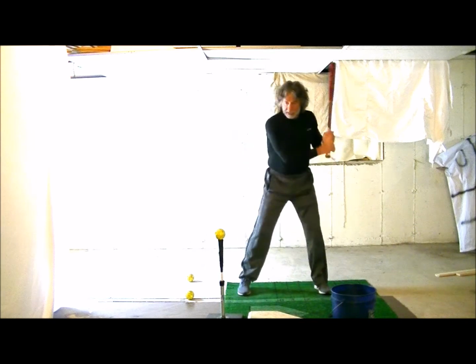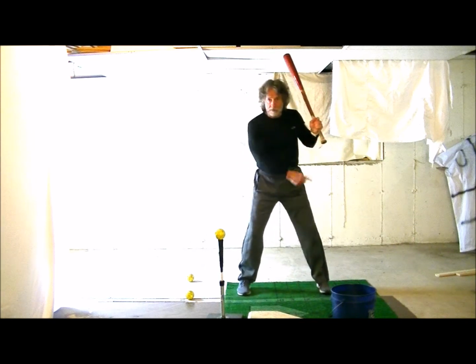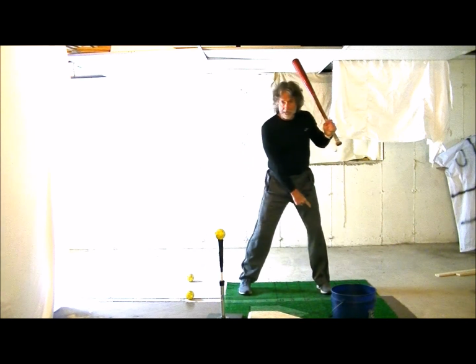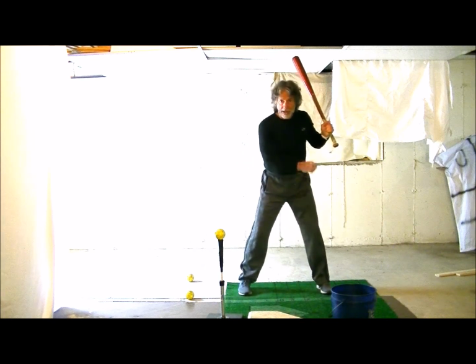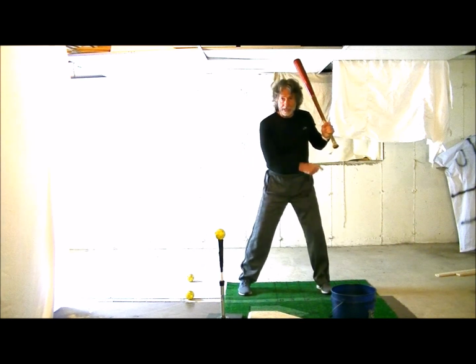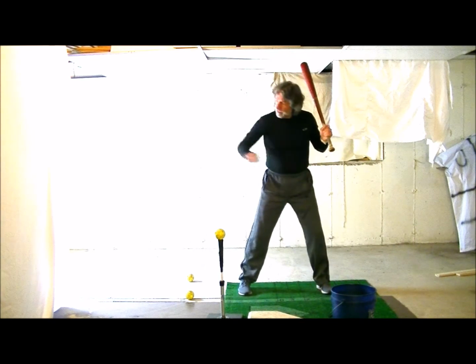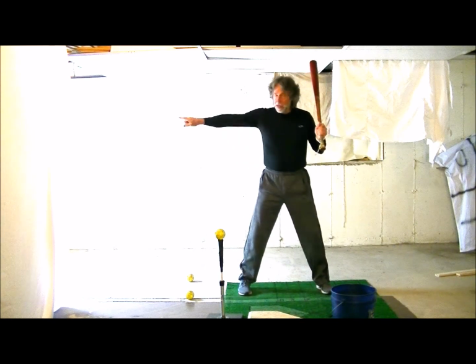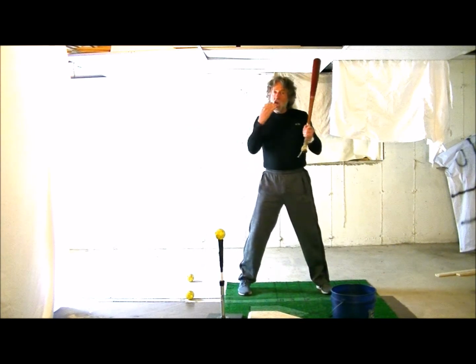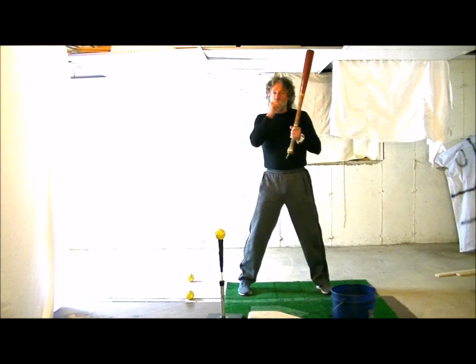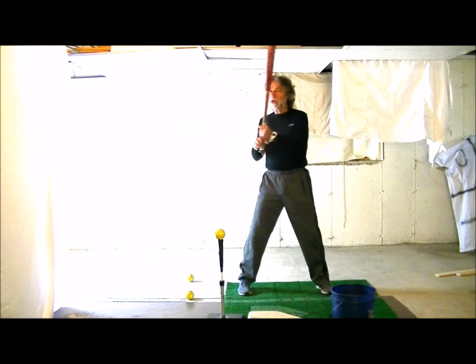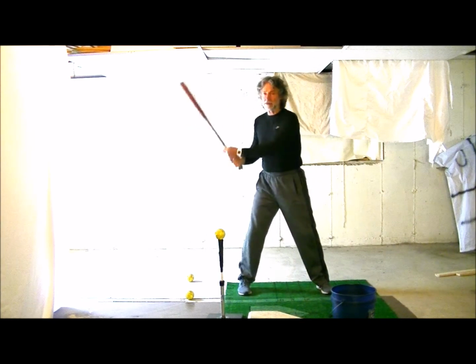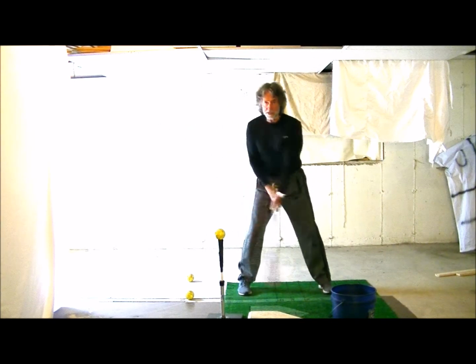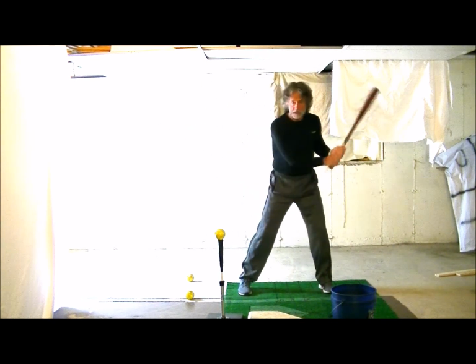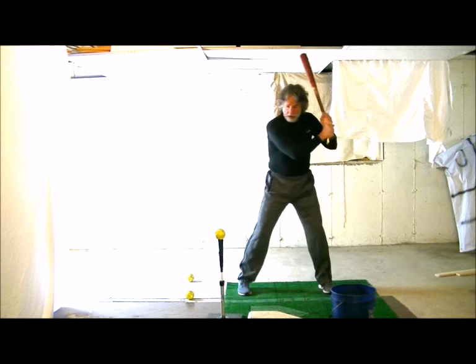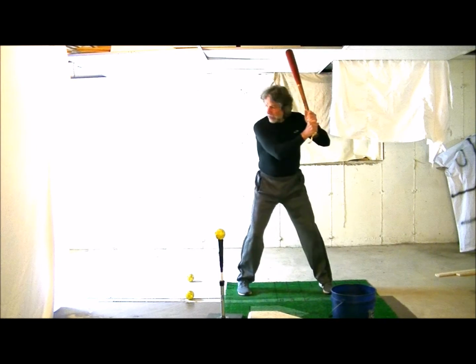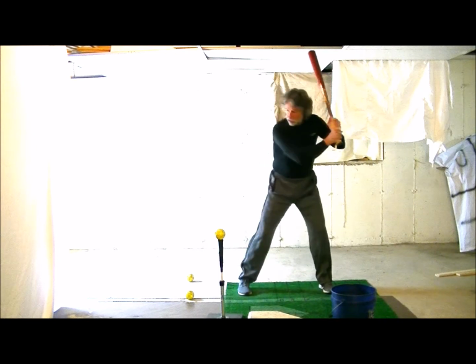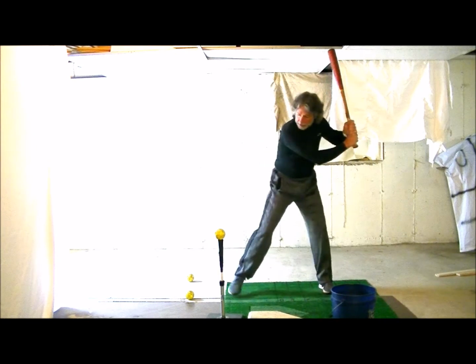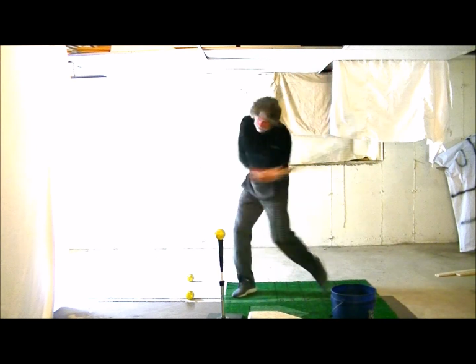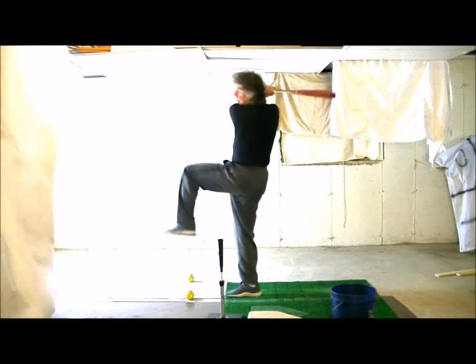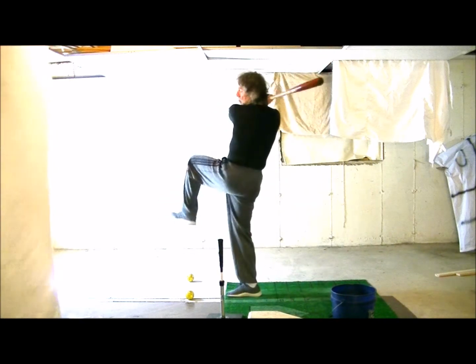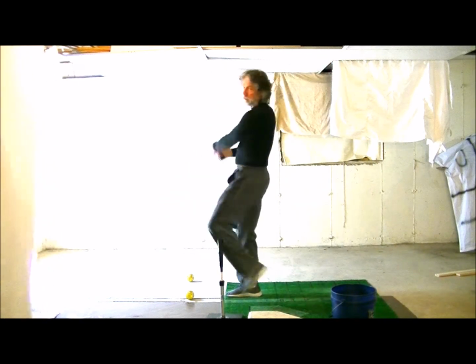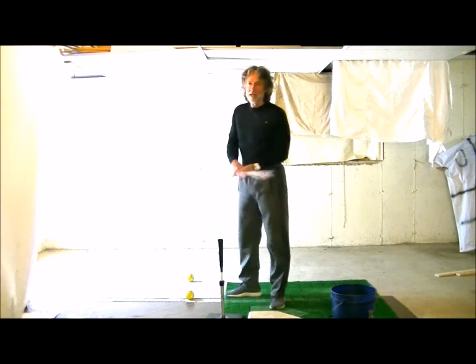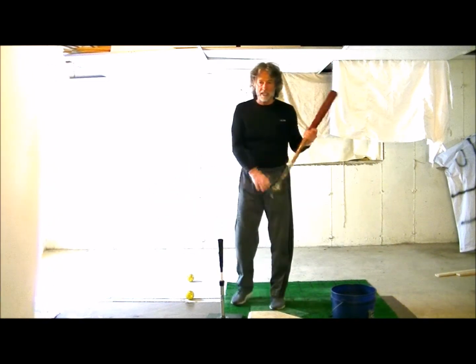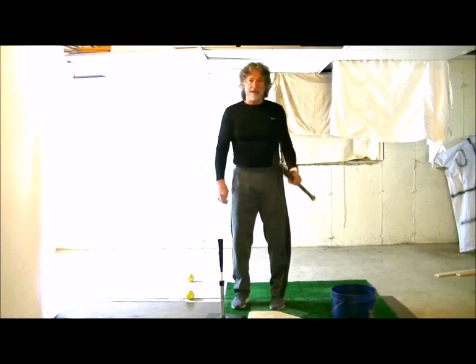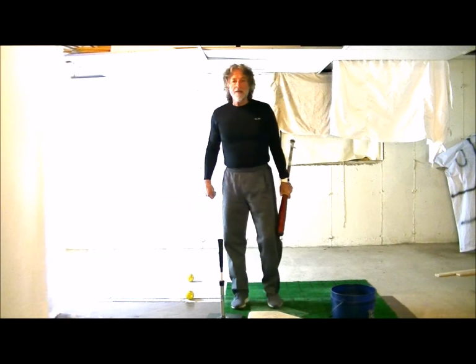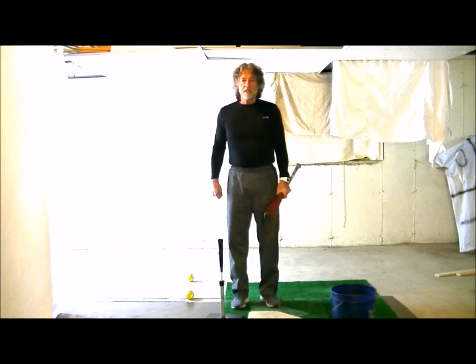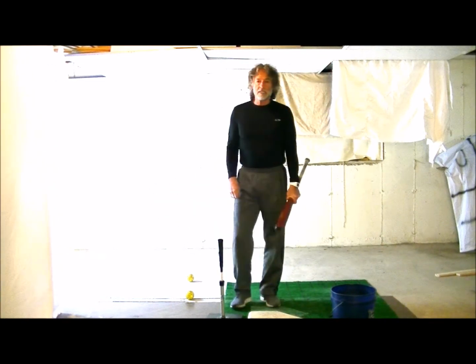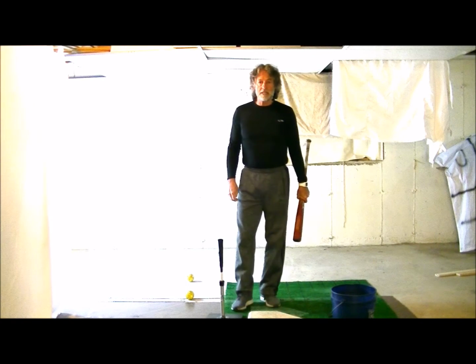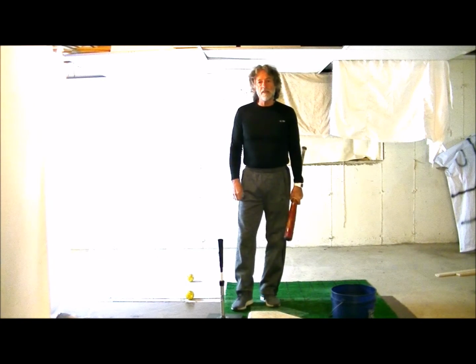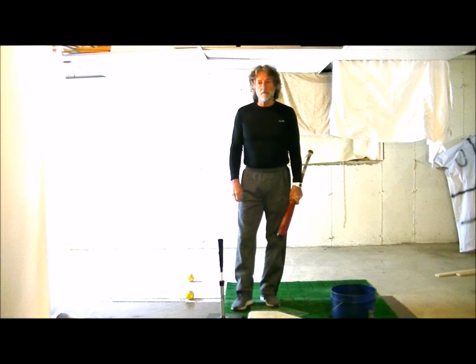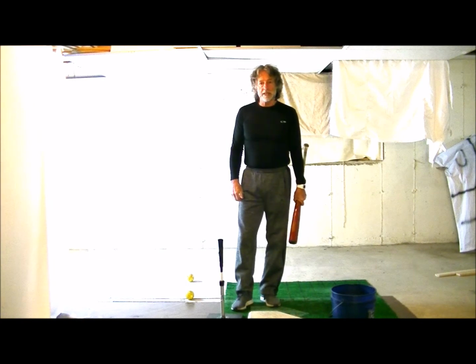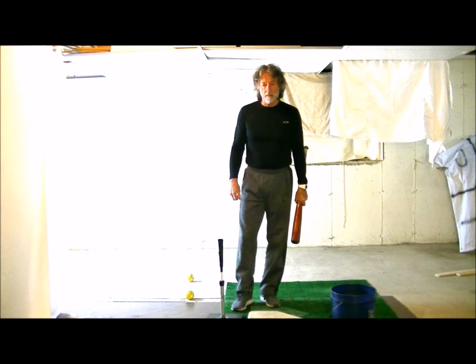We want to take this back knee and act like we're going to knee the pitcher as we swing. Boom — just like that. Thanks for listening today and we'll see you again tomorrow.